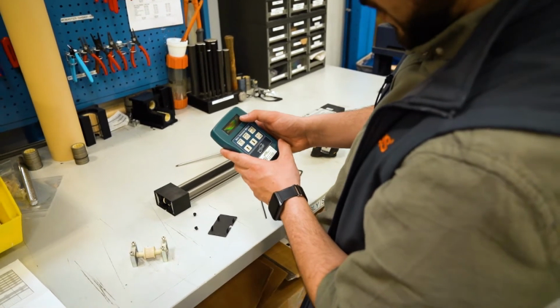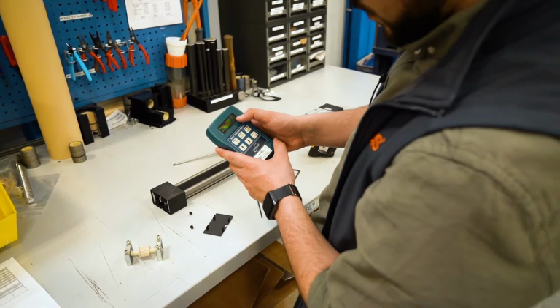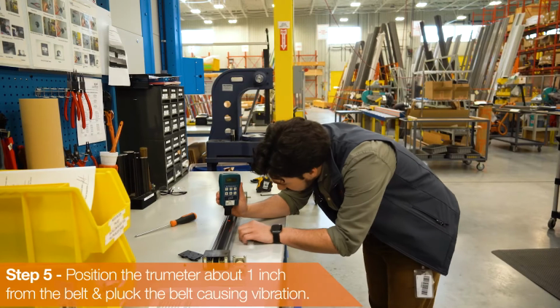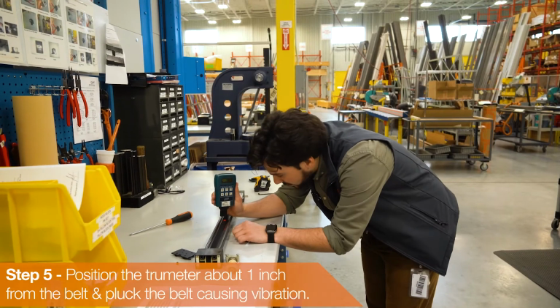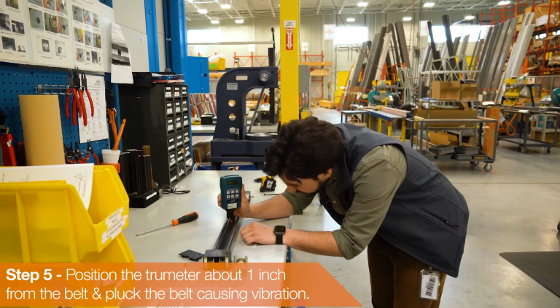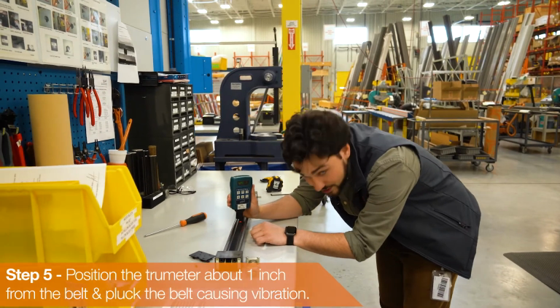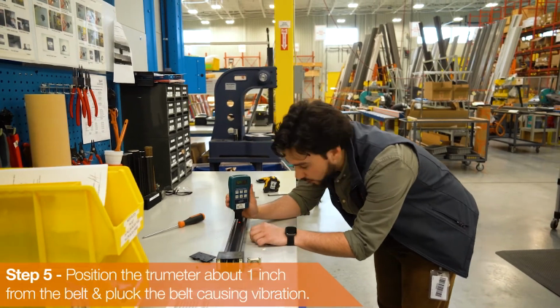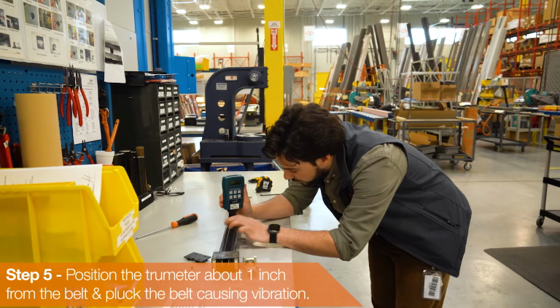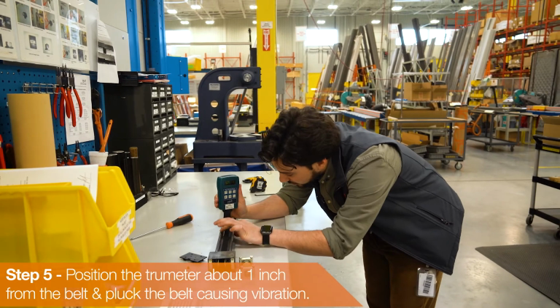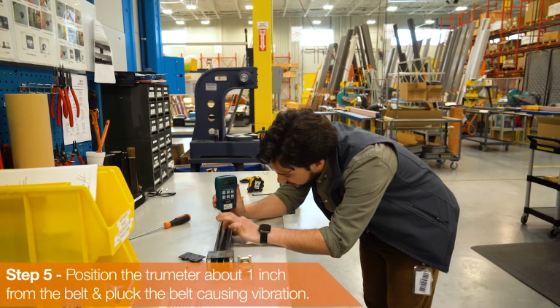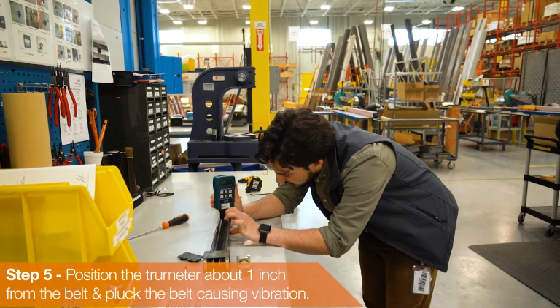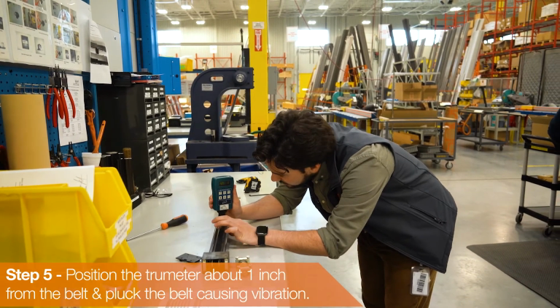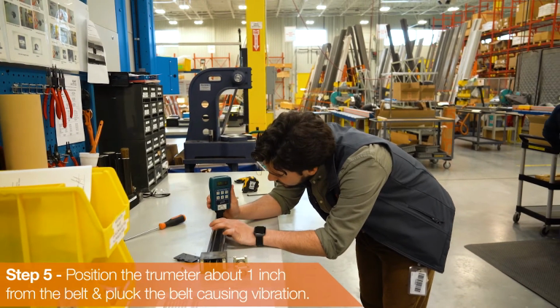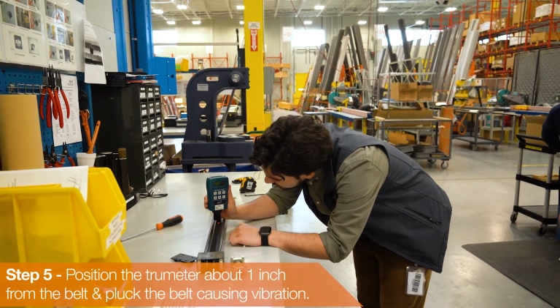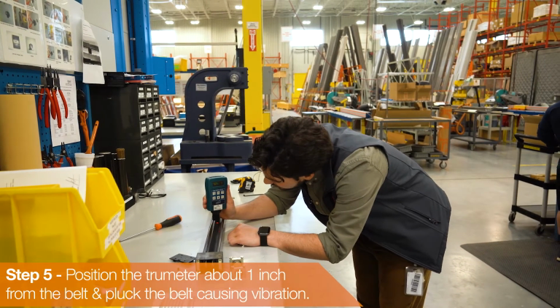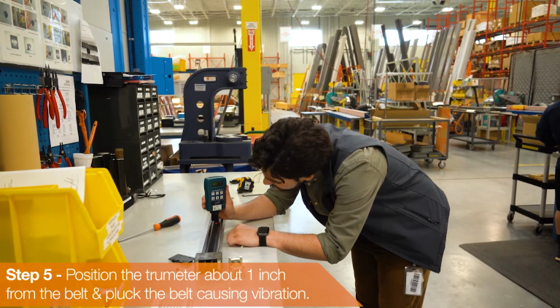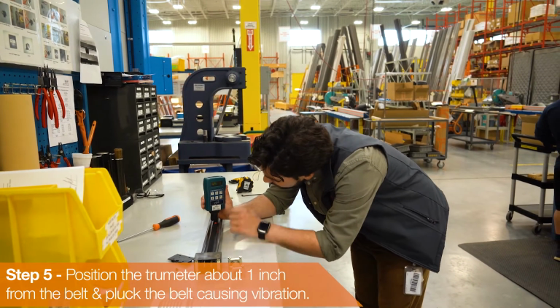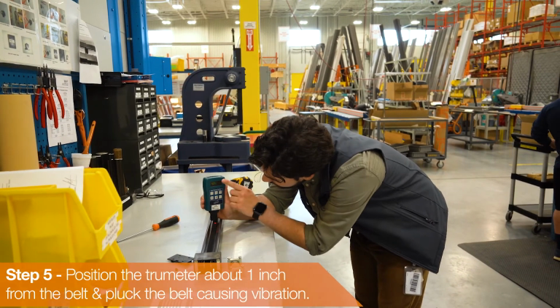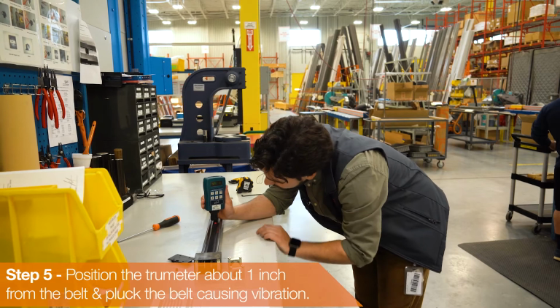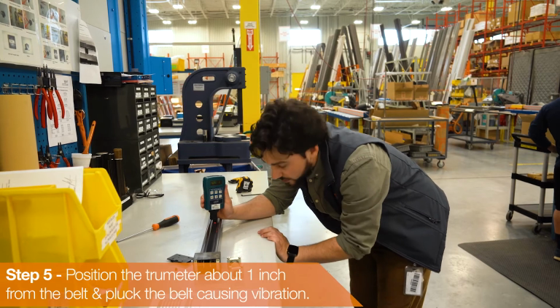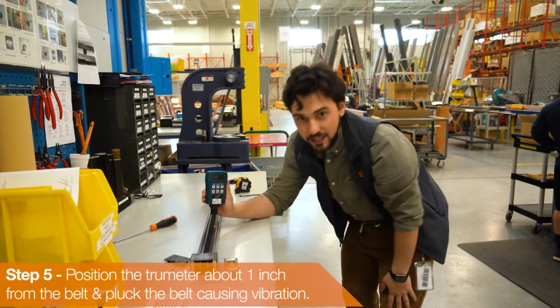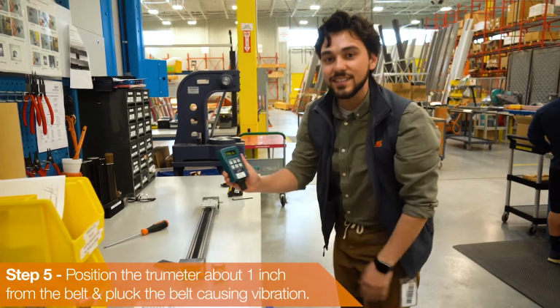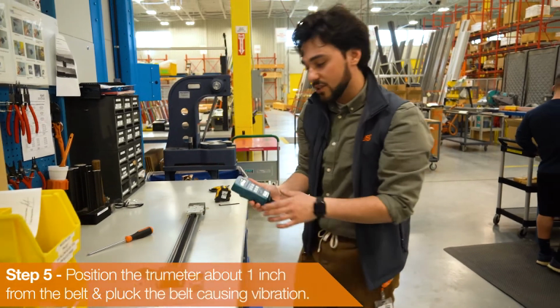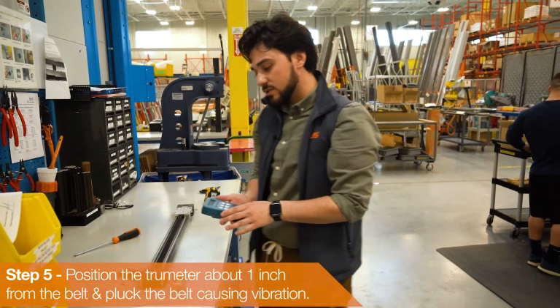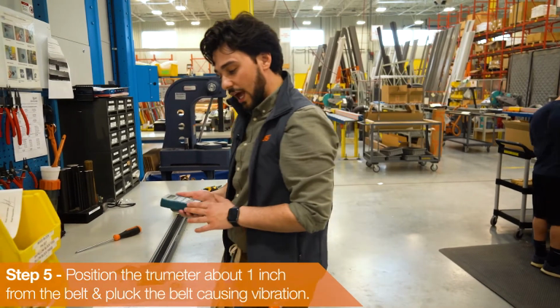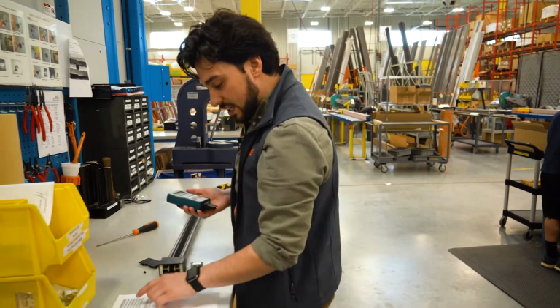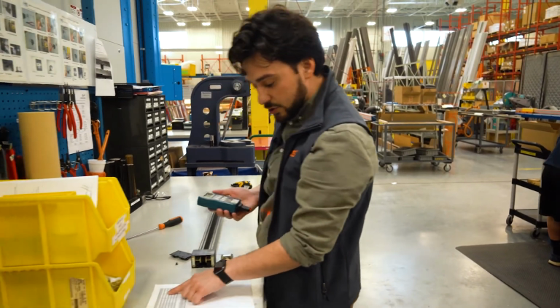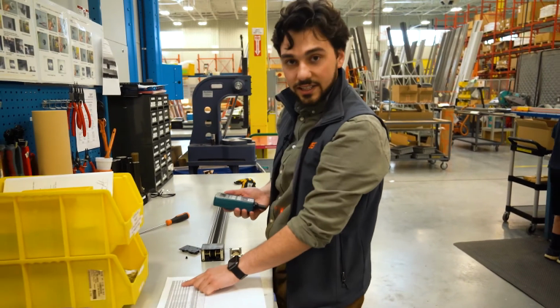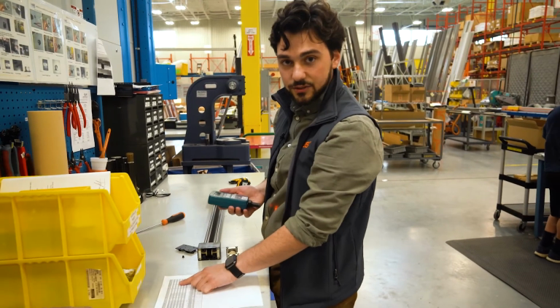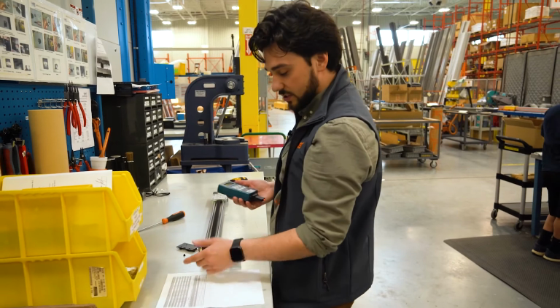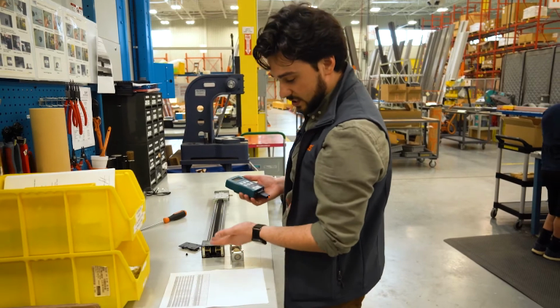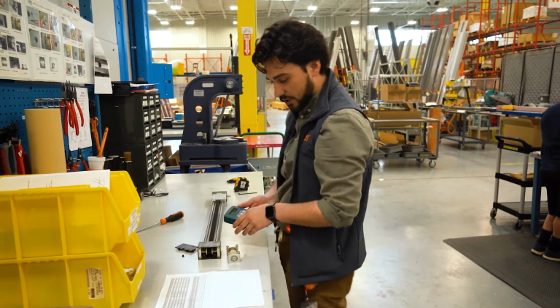First thing you want to do is just get it about an inch or so away from the belt and give it a pluck. This will give you a value right here. We're getting about 97 Newtons and we need 190 Newtons, so you can see that it's very off.